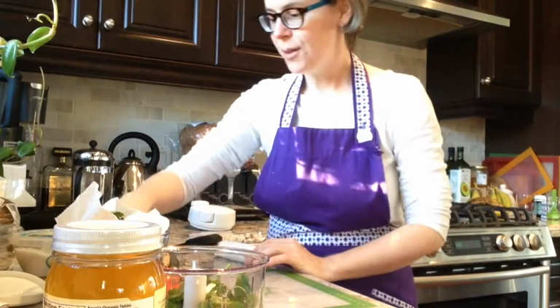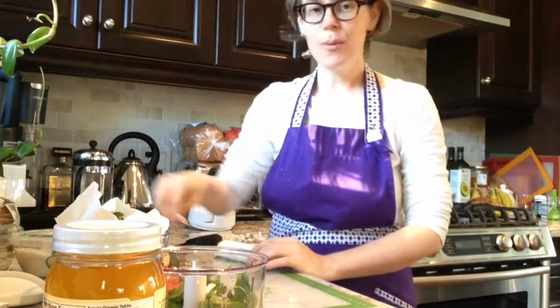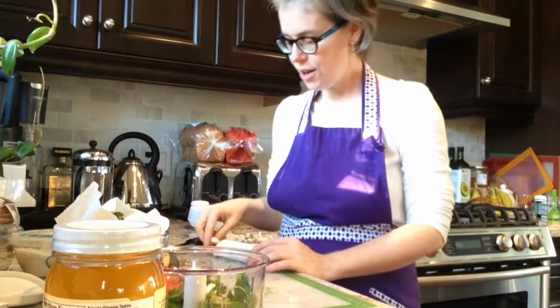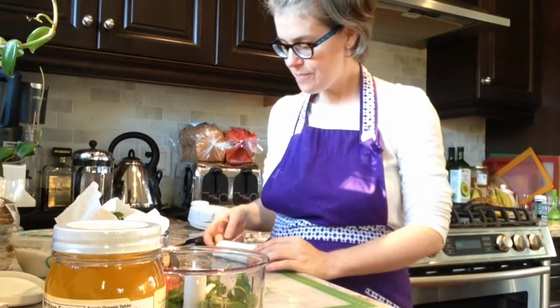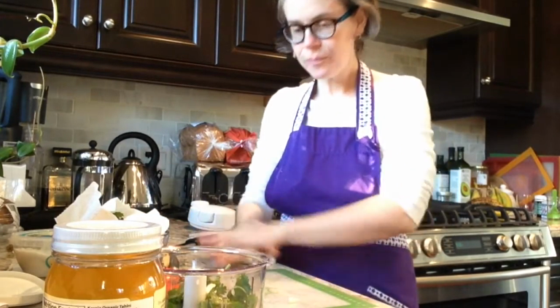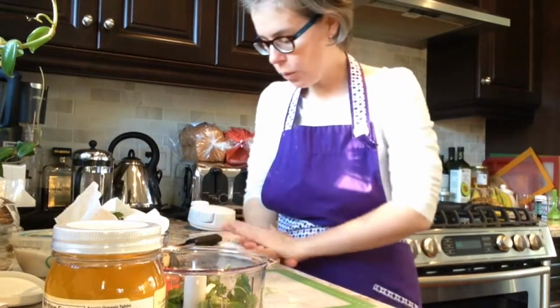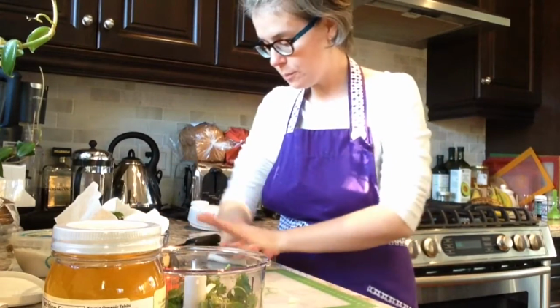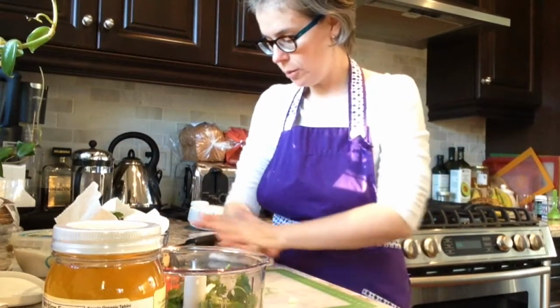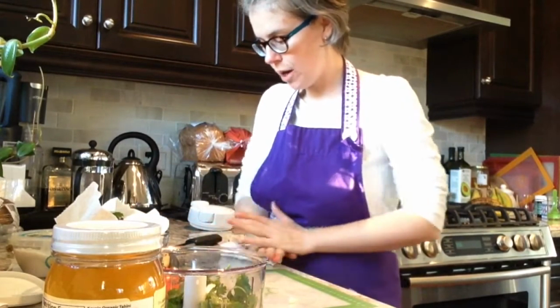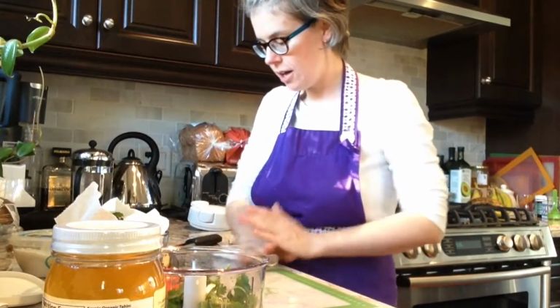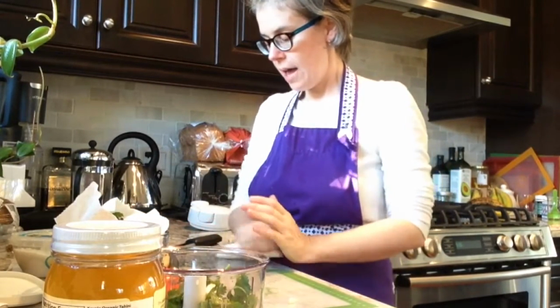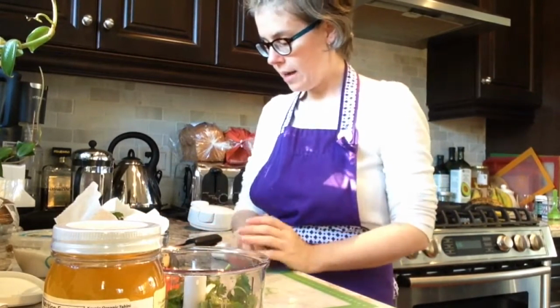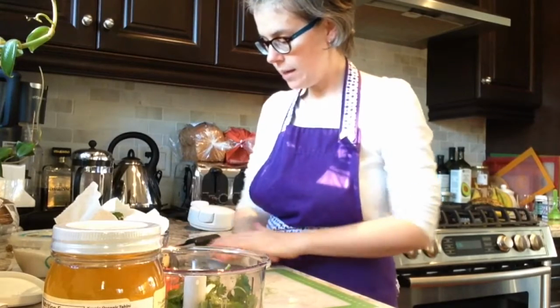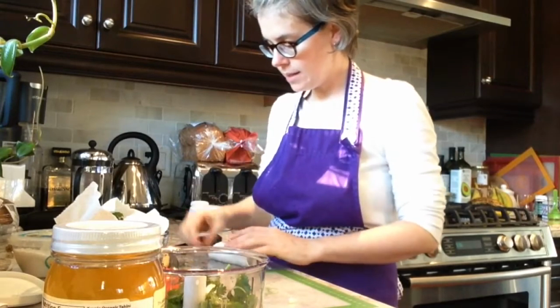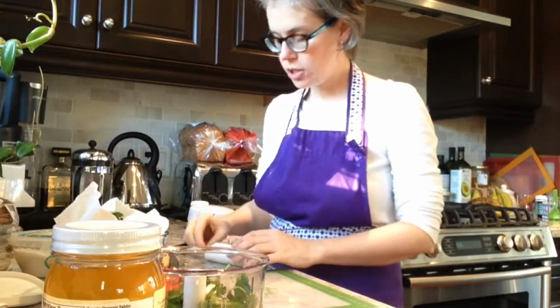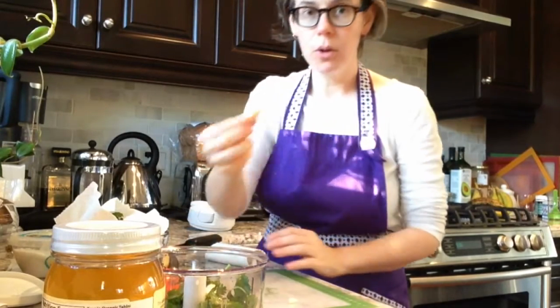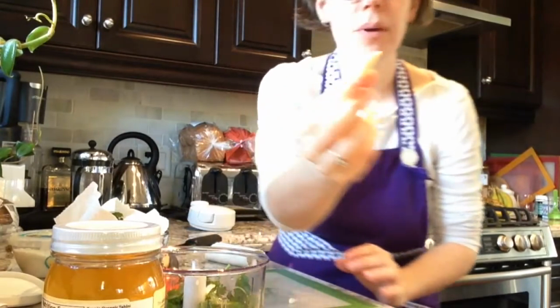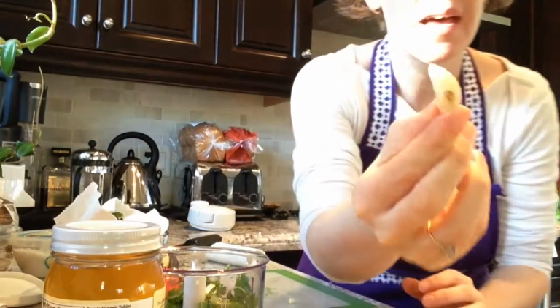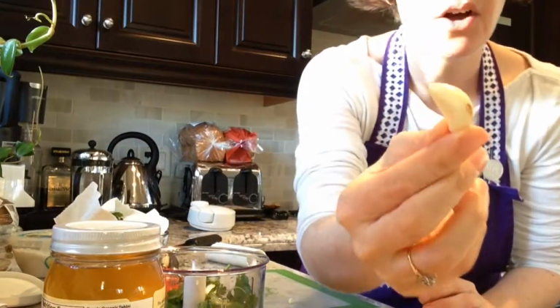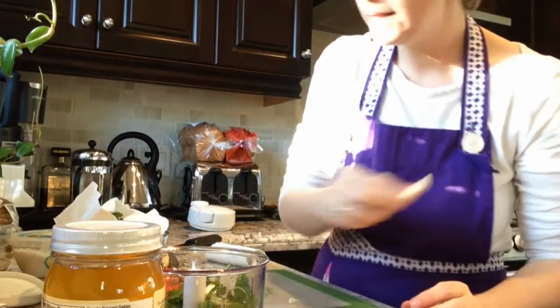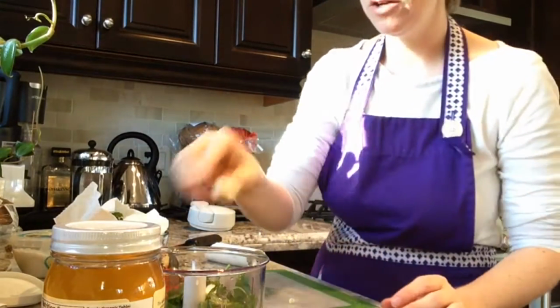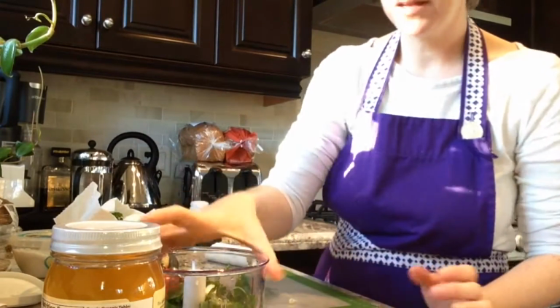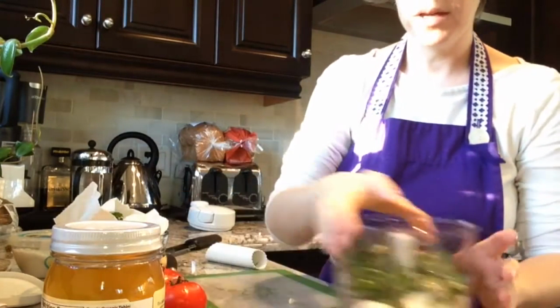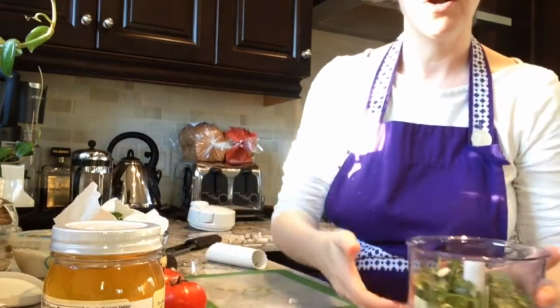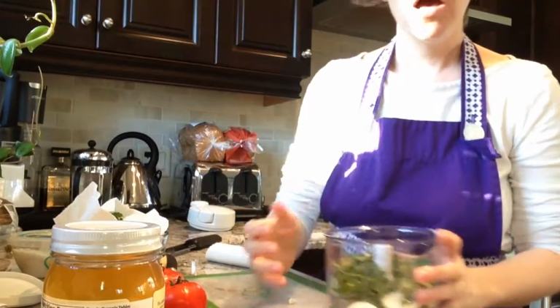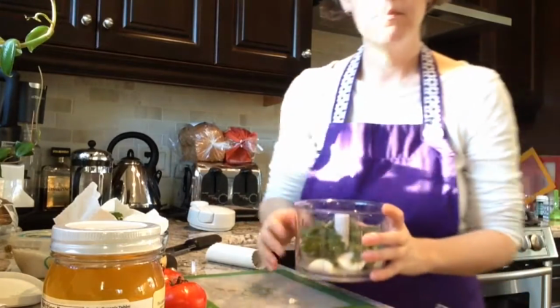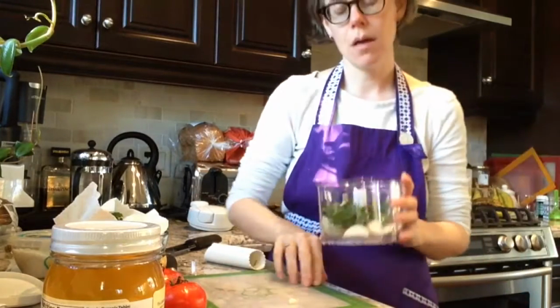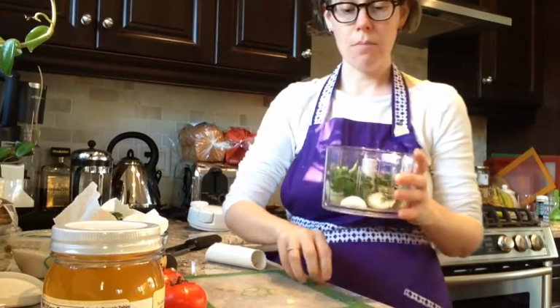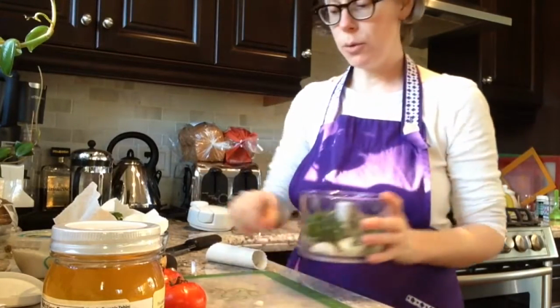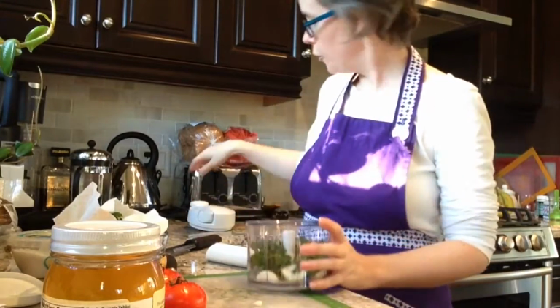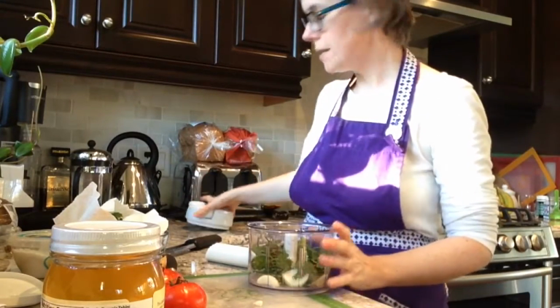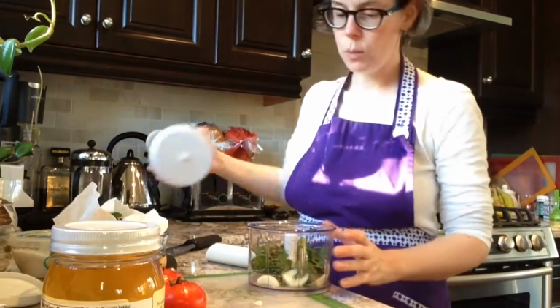I'll do it one more time — roll it, put a little bit of pressure — and again when it is finished it will pop out the end all nicely peeled, and that can go in your manual food processor as well.